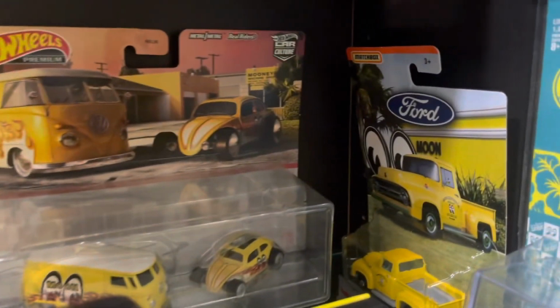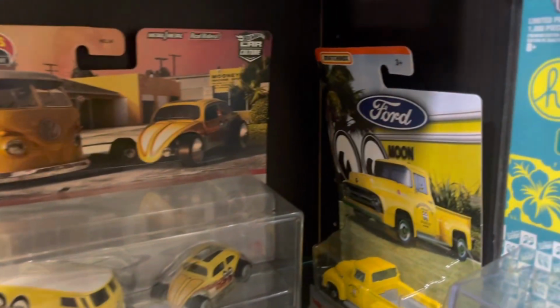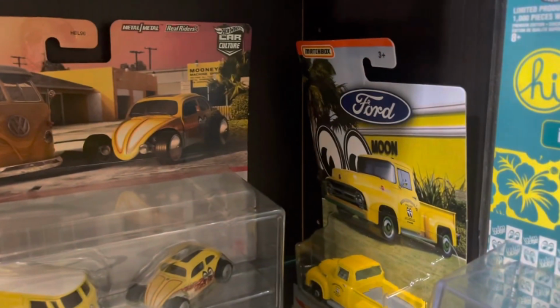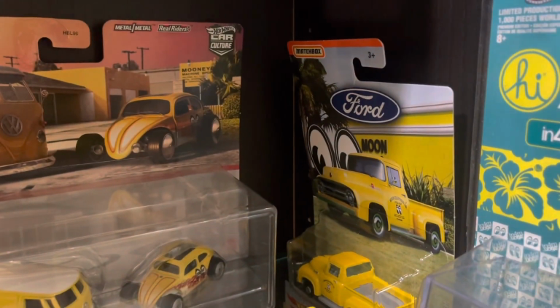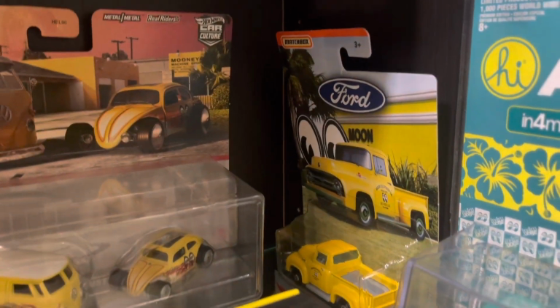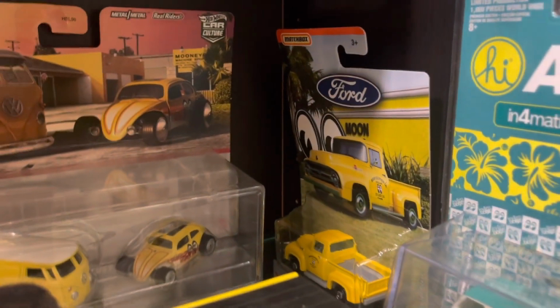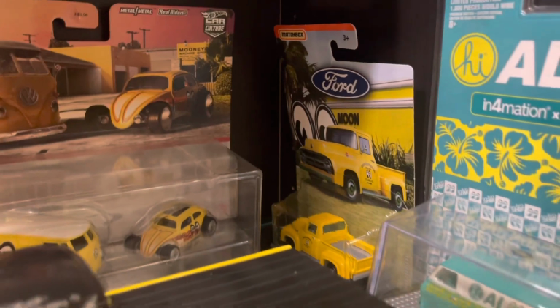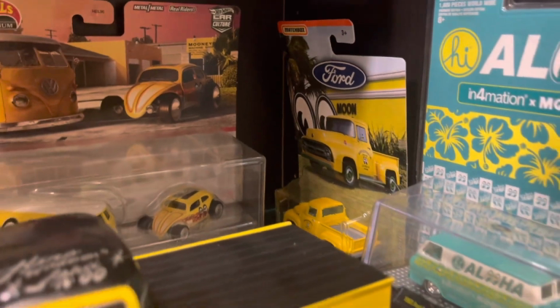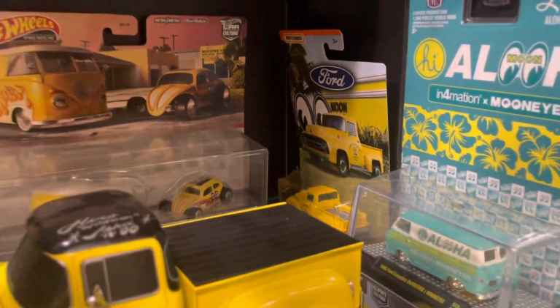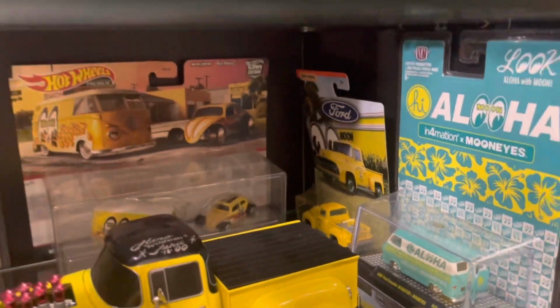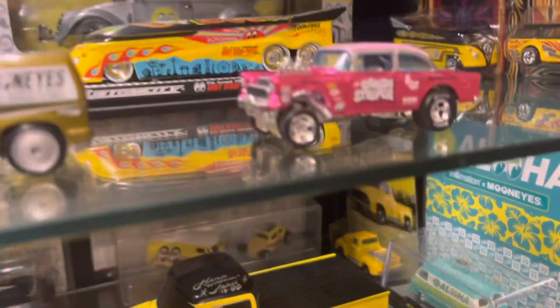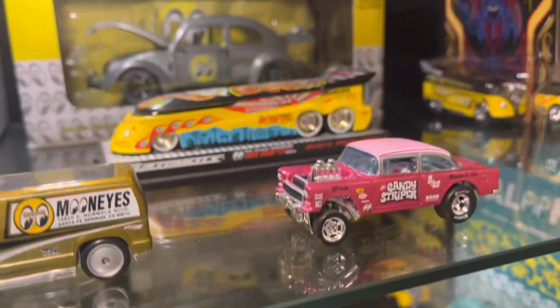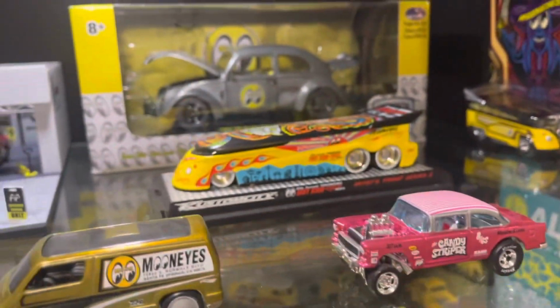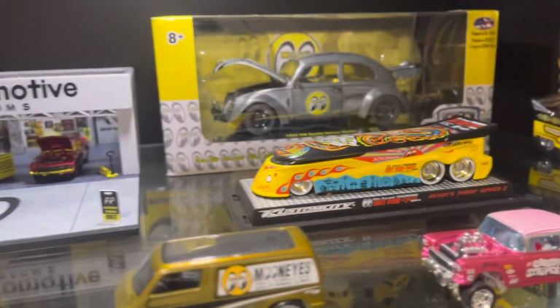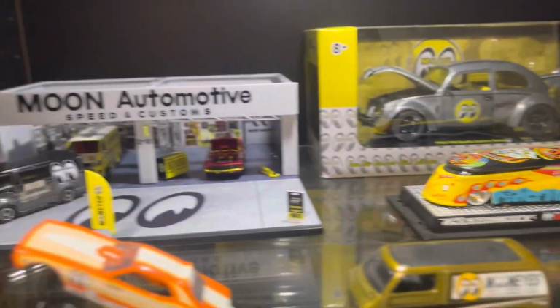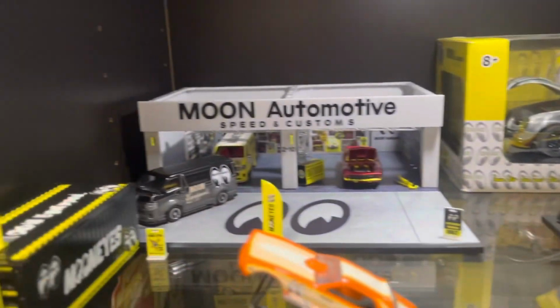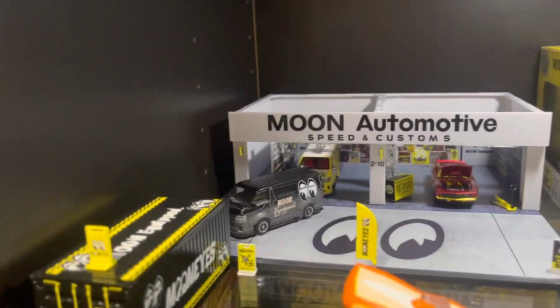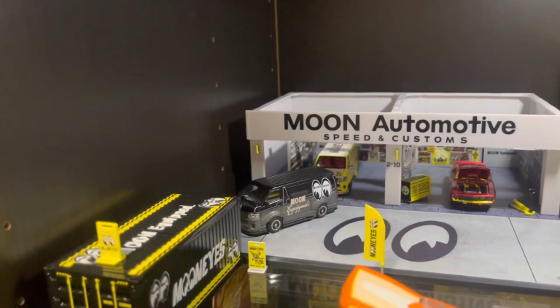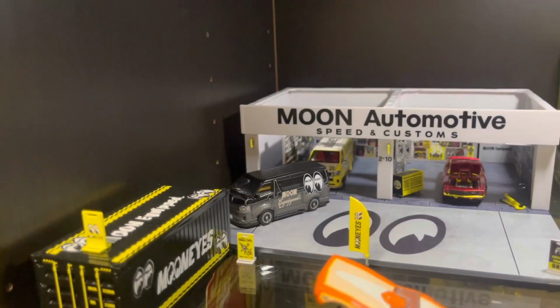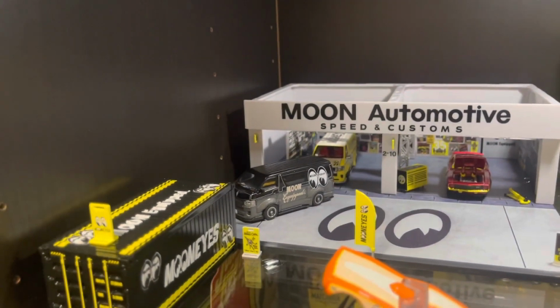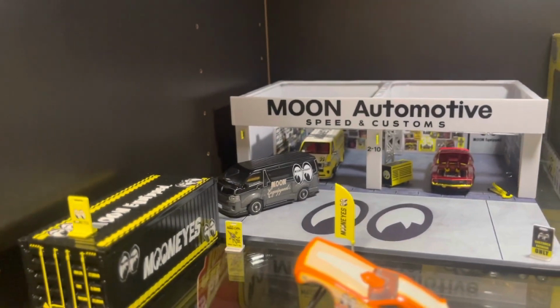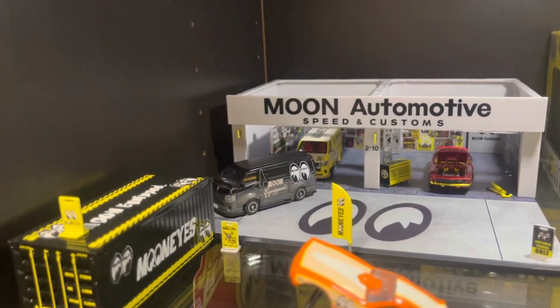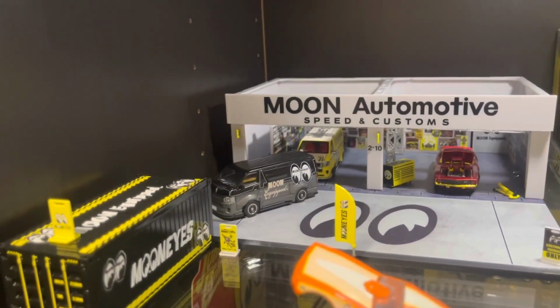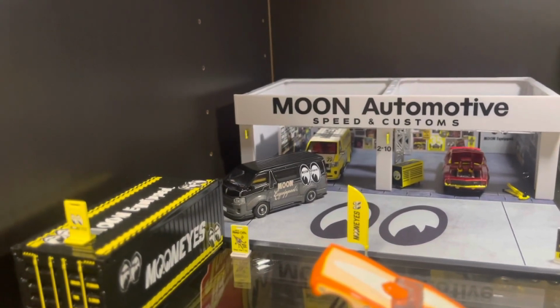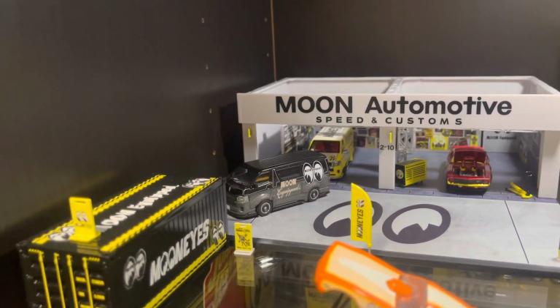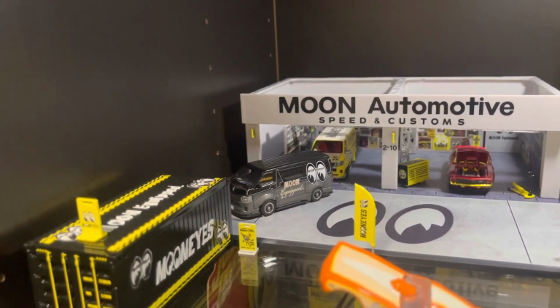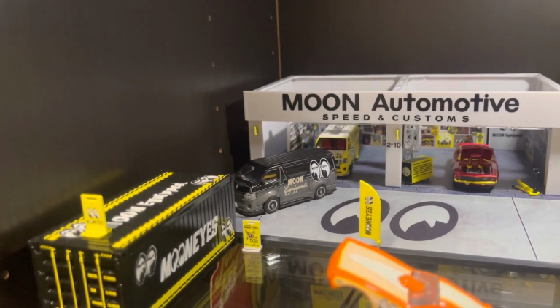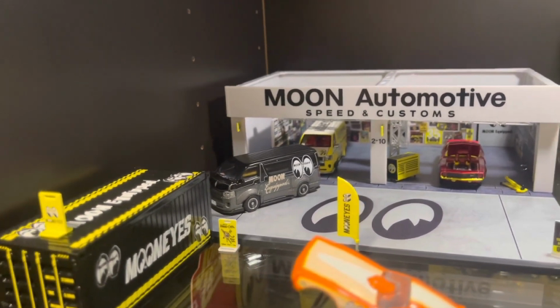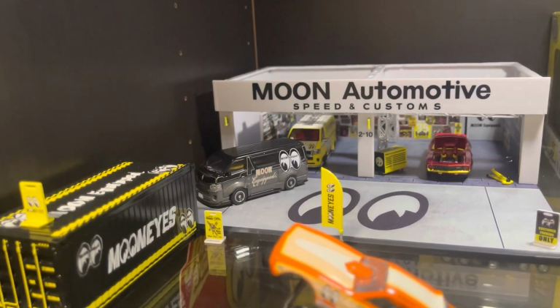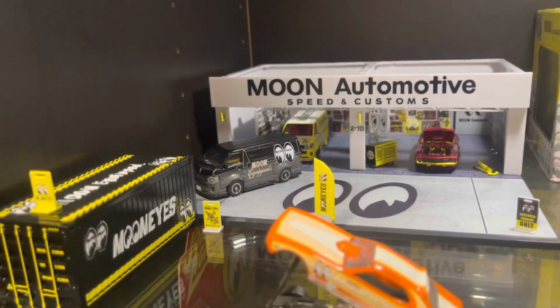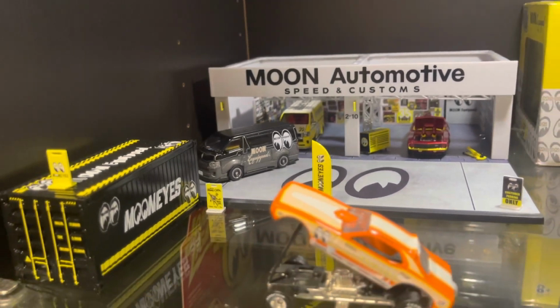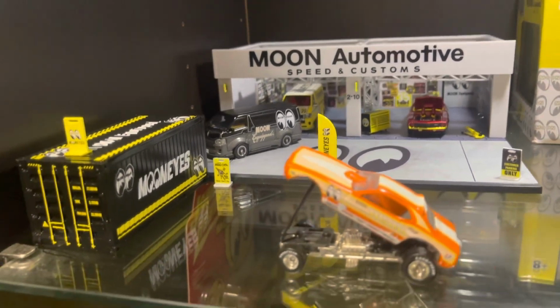A couple at the back are still in the packaging. I like that one because it actually has the building in the background, same as the F100 — it's got the signage in the background. Then we'll go up to the top level. There's this little display that's just been released — I've just done that one.